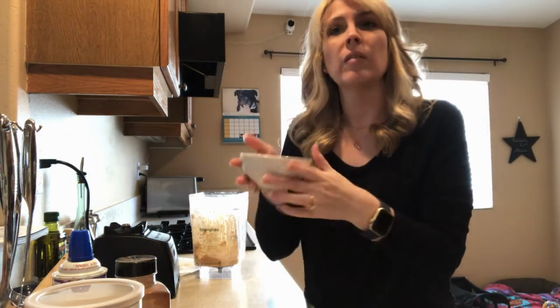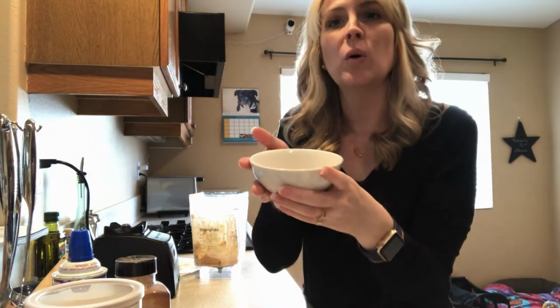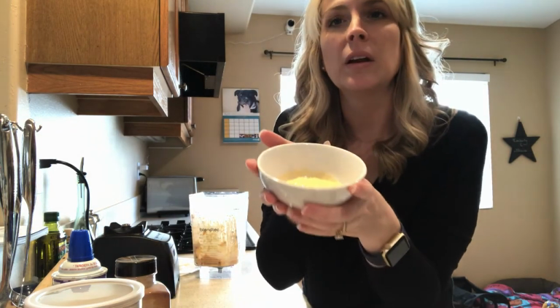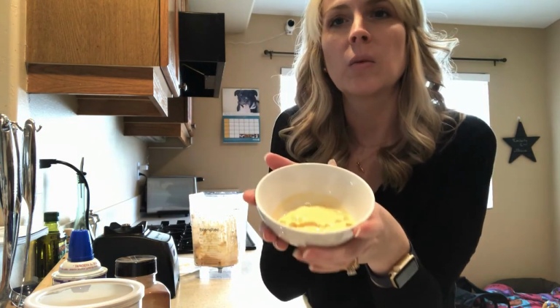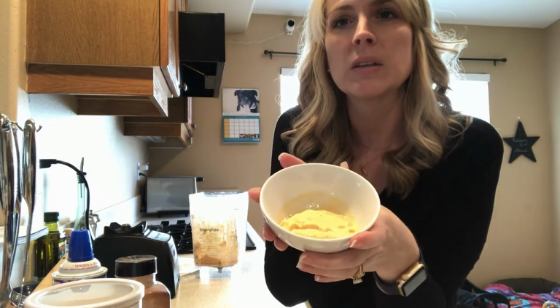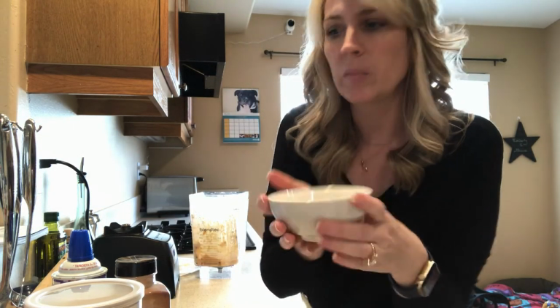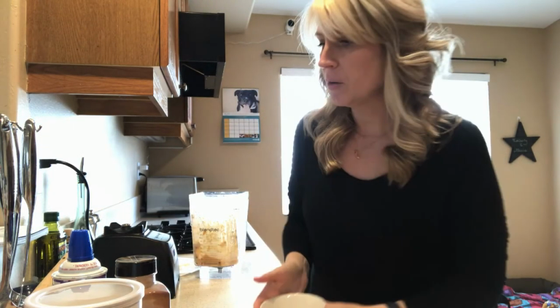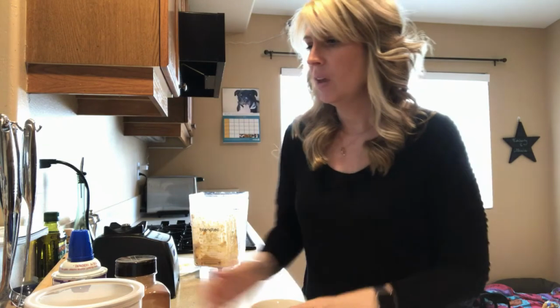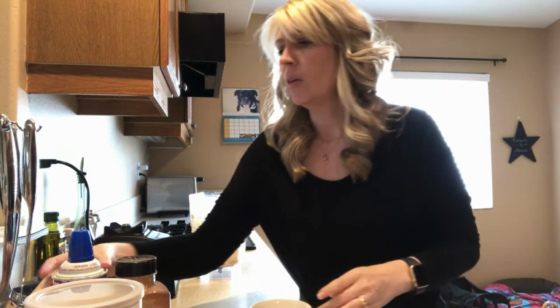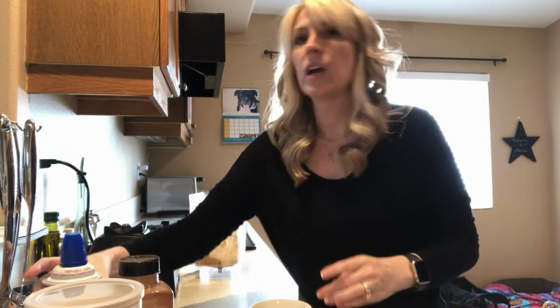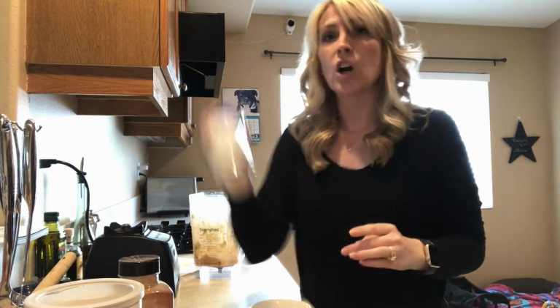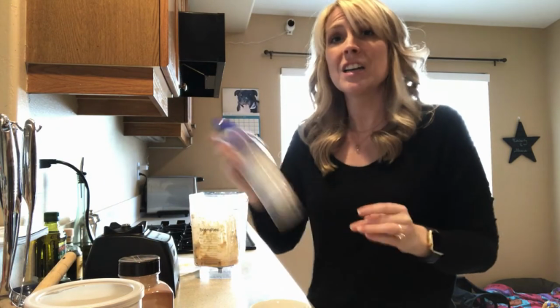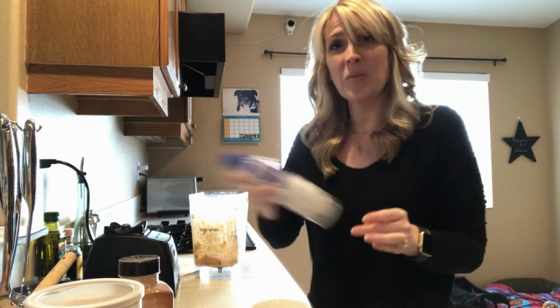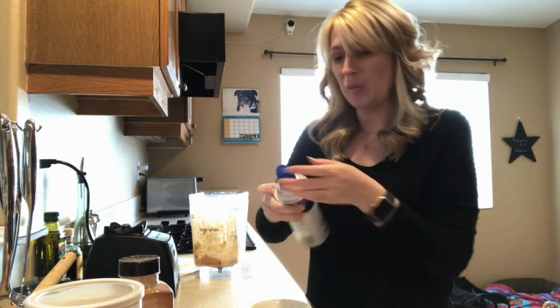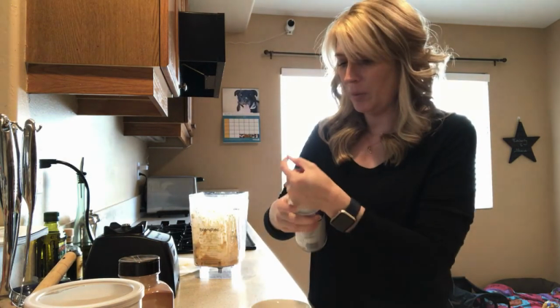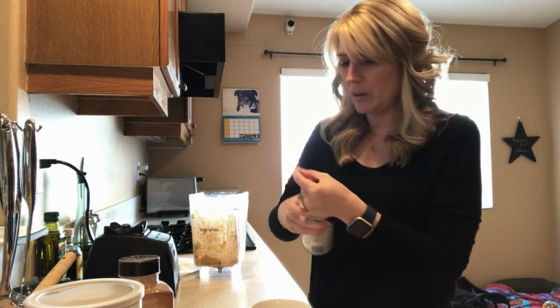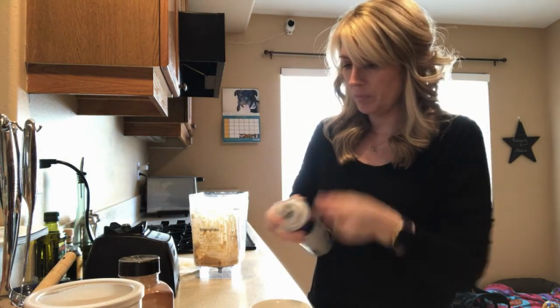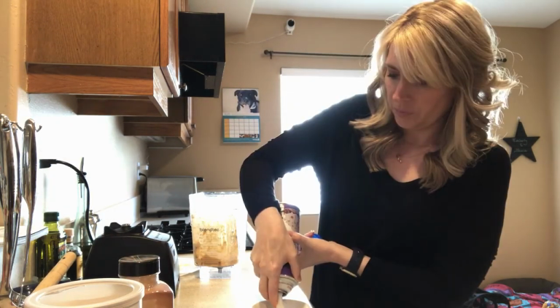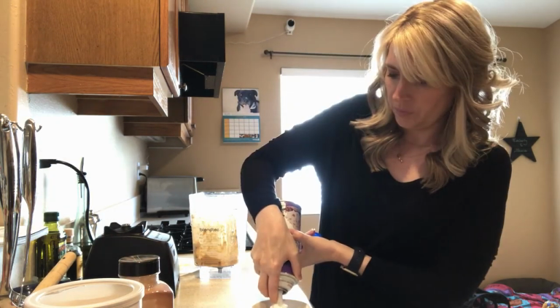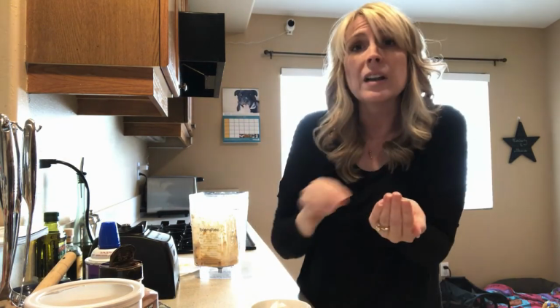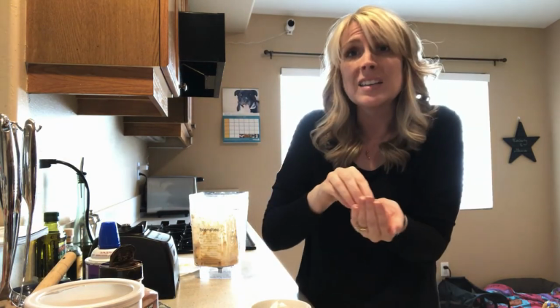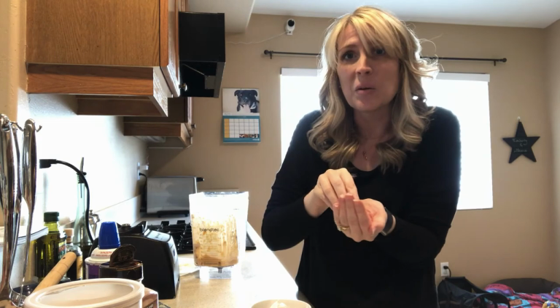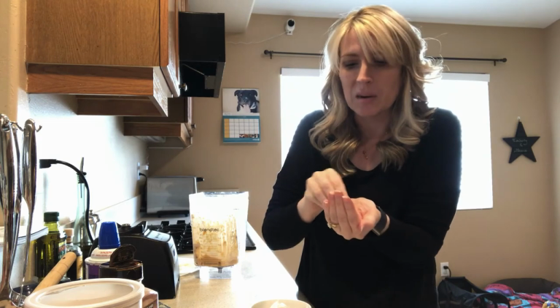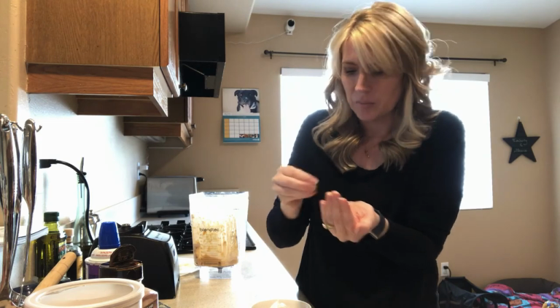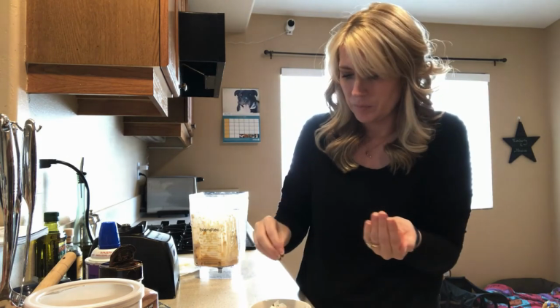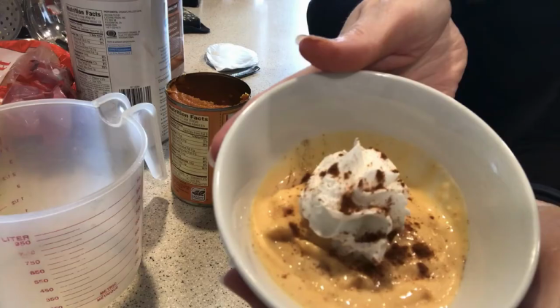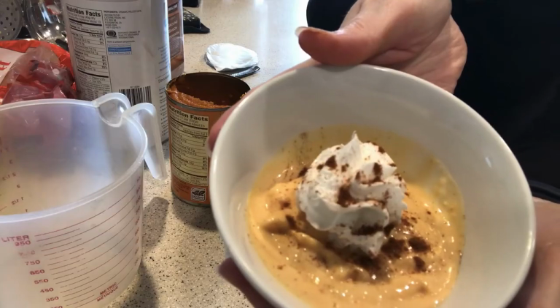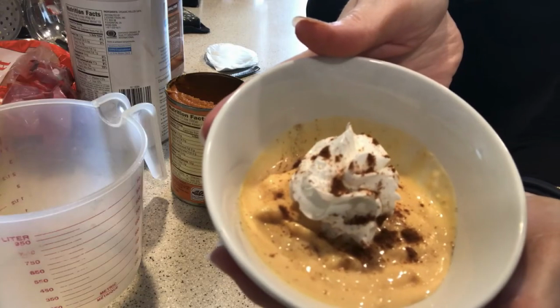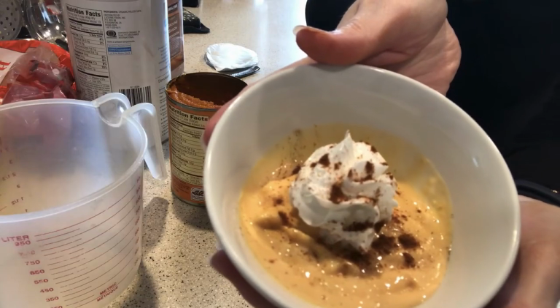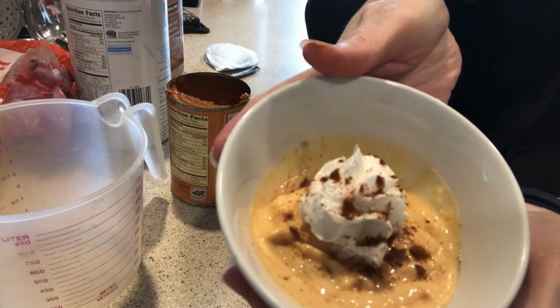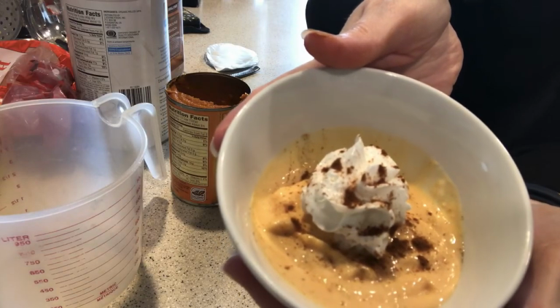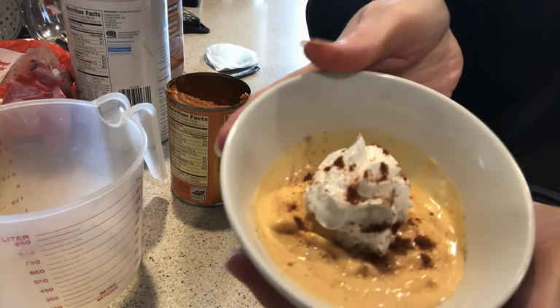I have a little bowl here where I put some of the mixture. Then we're going to garnish with a little bit of whipped cream and dust it with a little bit of cinnamon. This is your pumpkin latte.